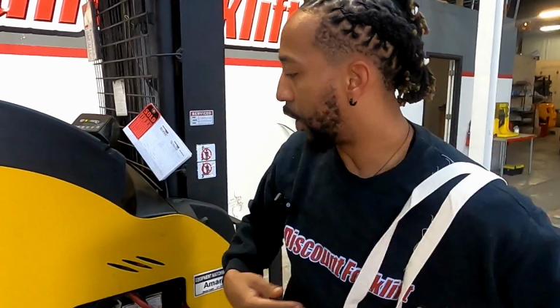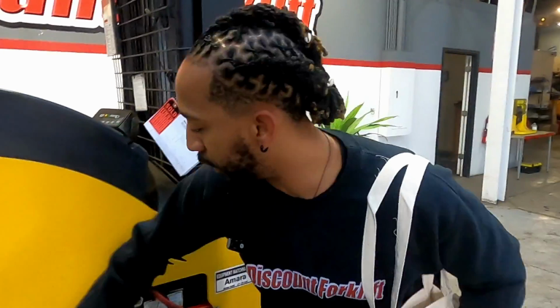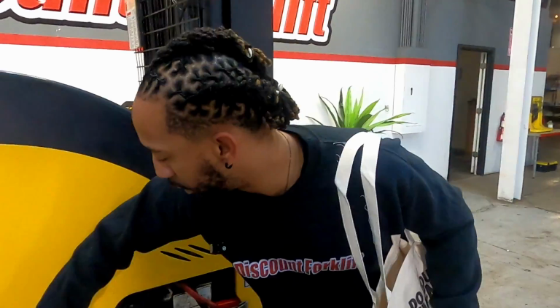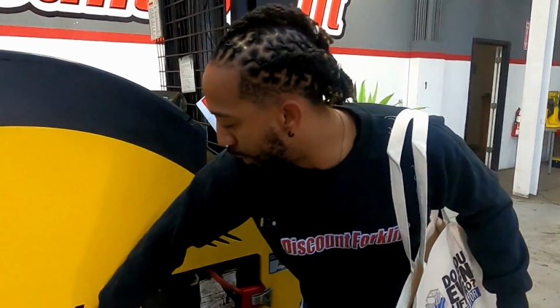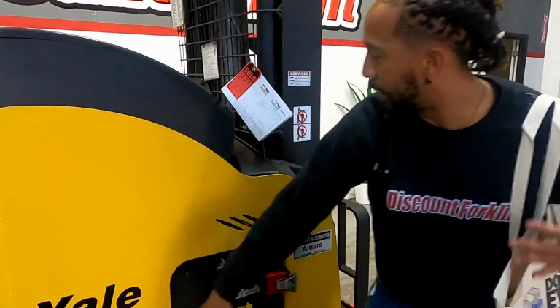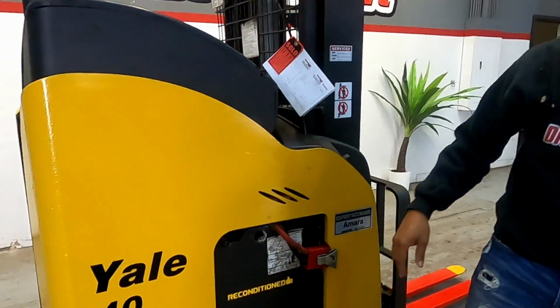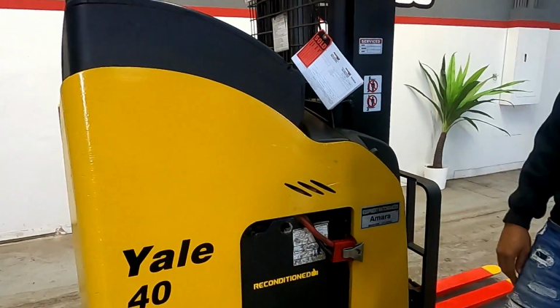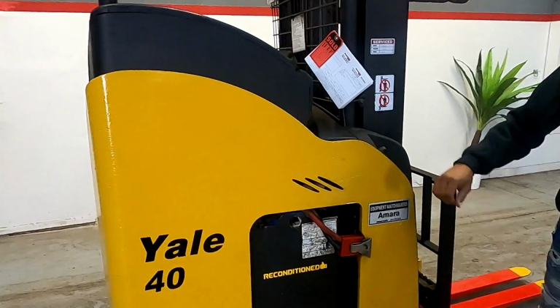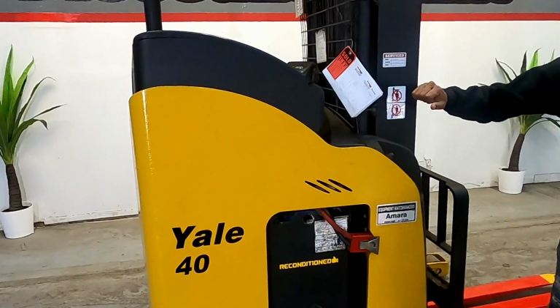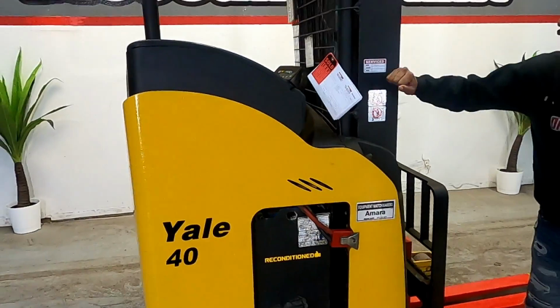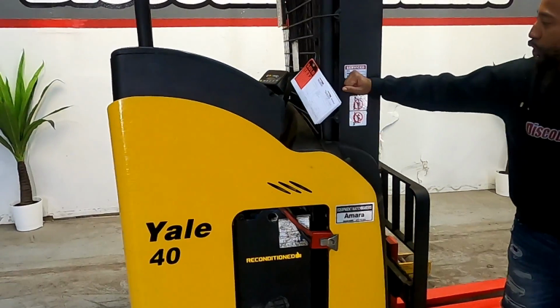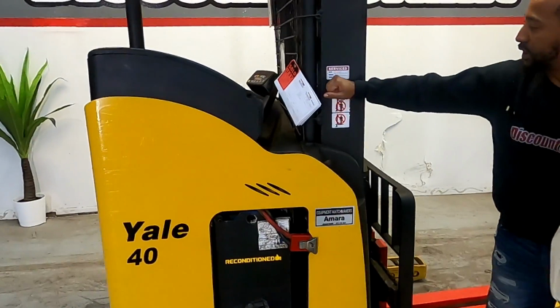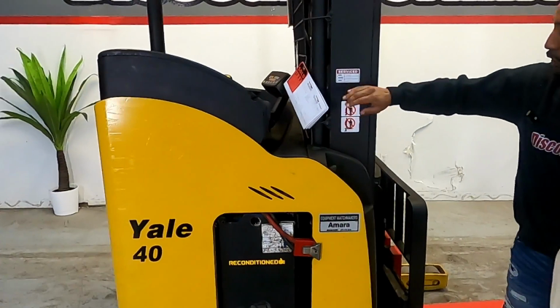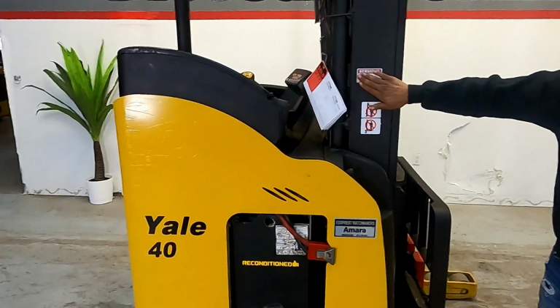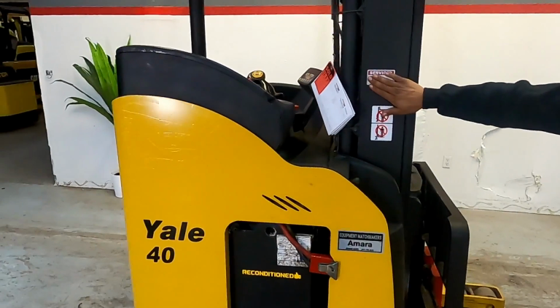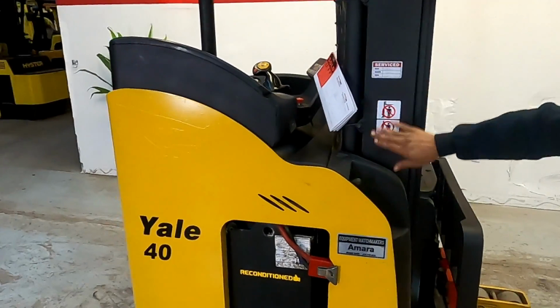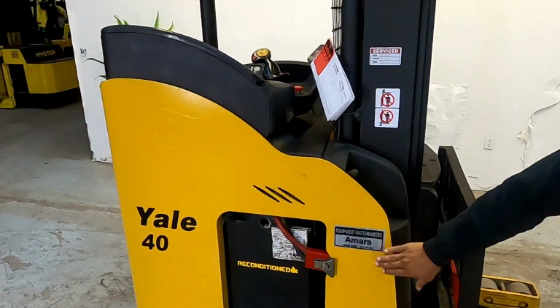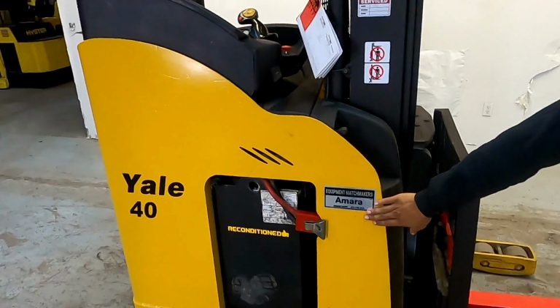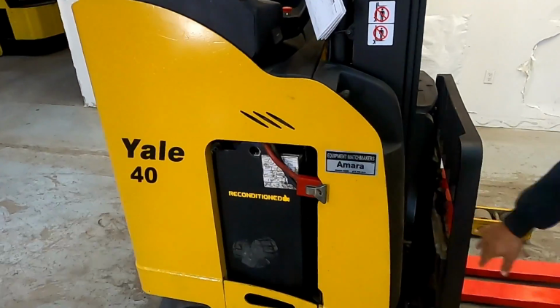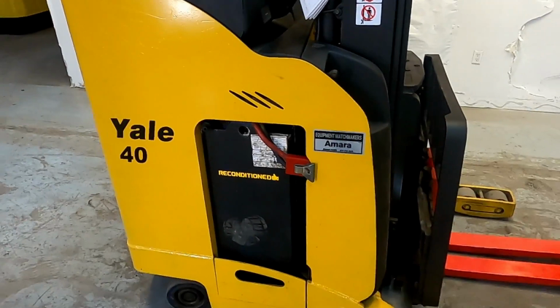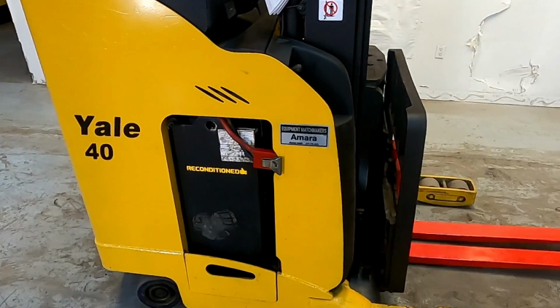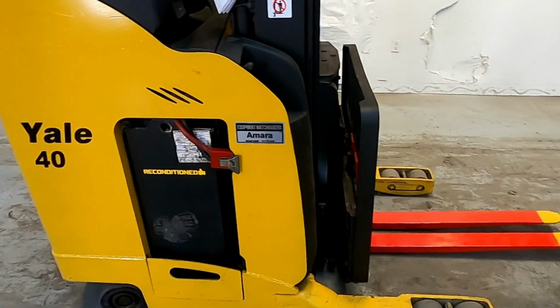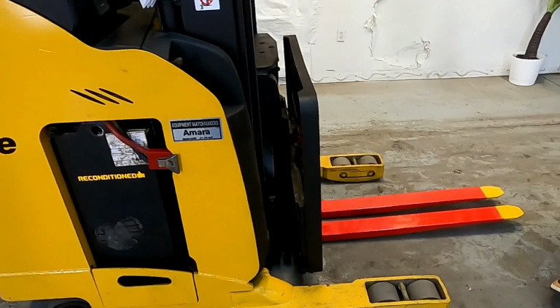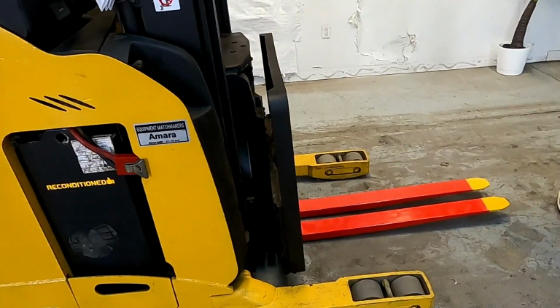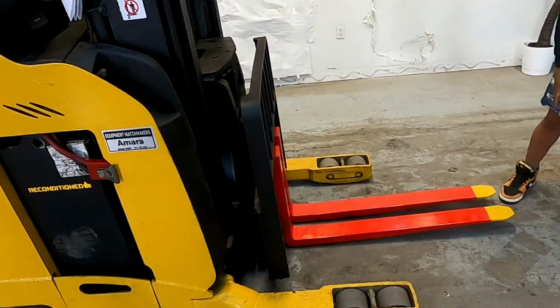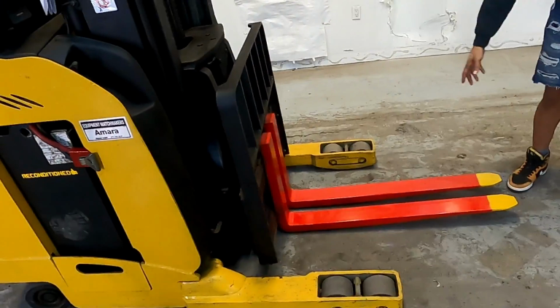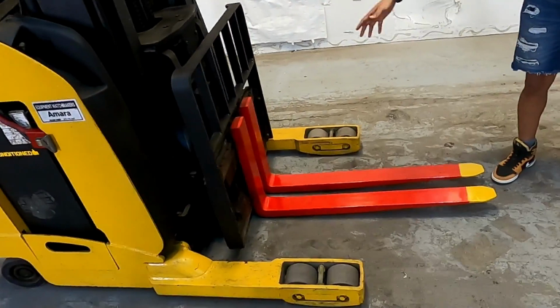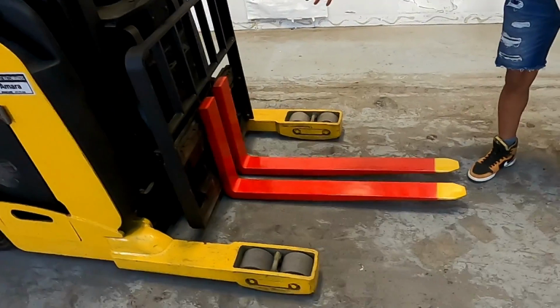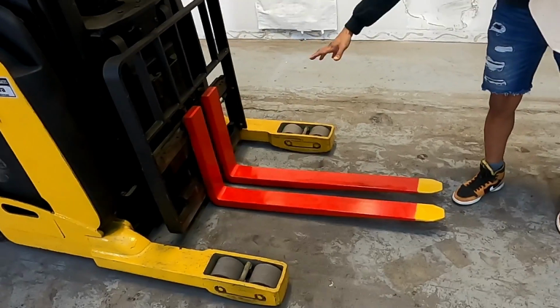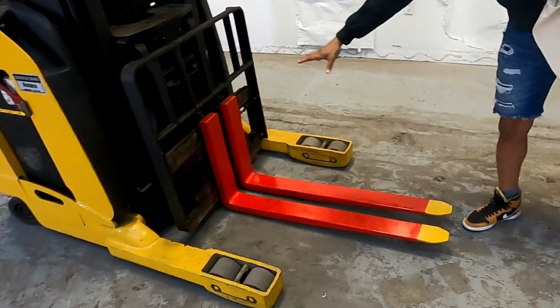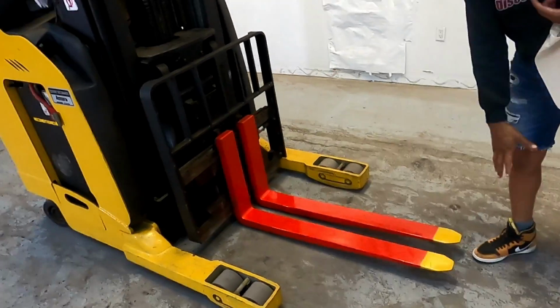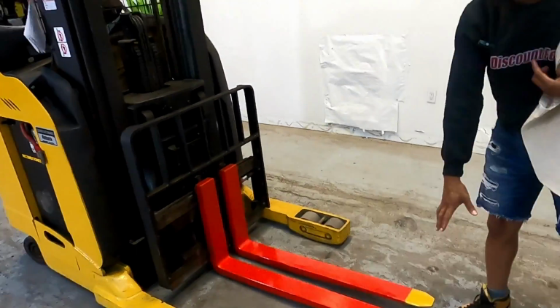So look here — Yale 4000 Capacity. Here you will notice that it is your service sticker, Amara. And then we have your safety color forks here, red and yellow.